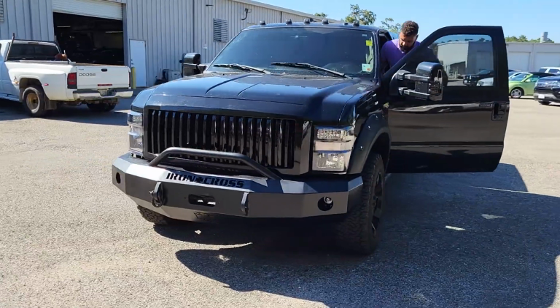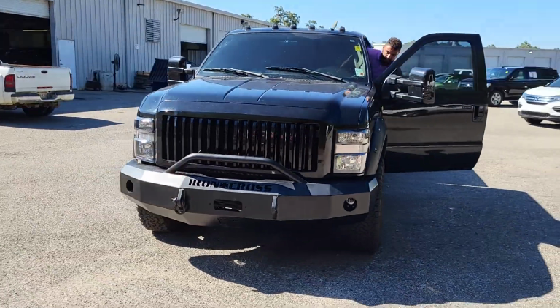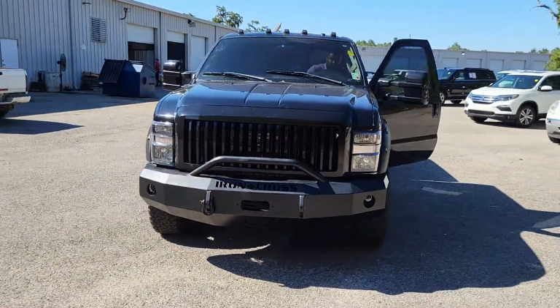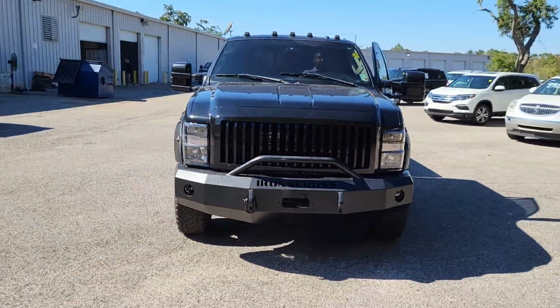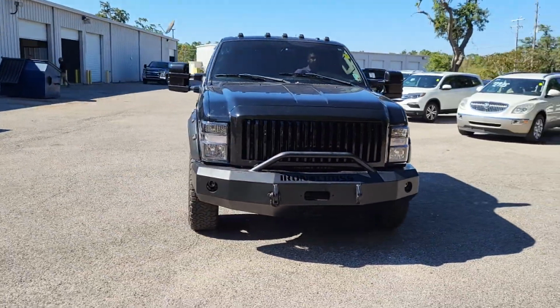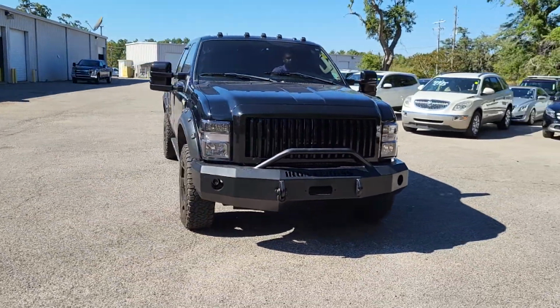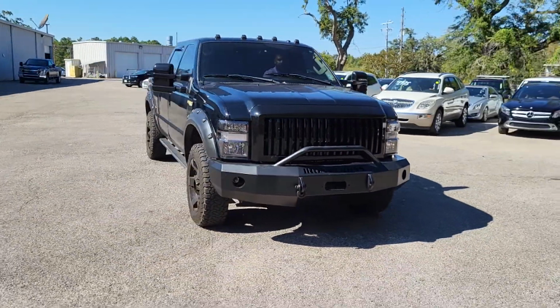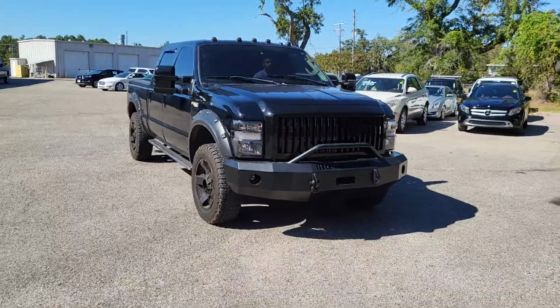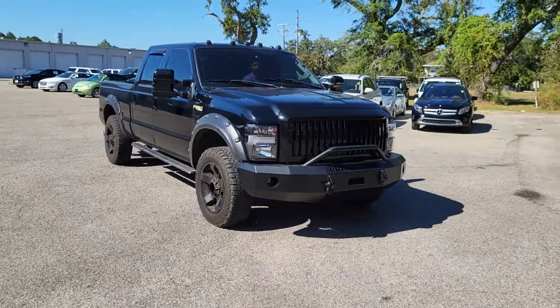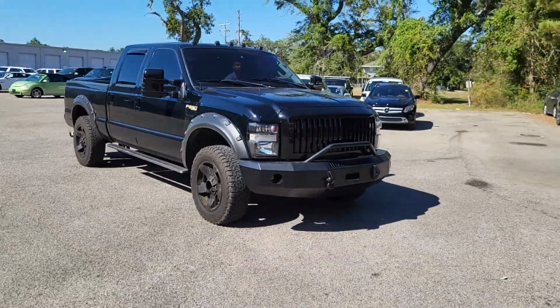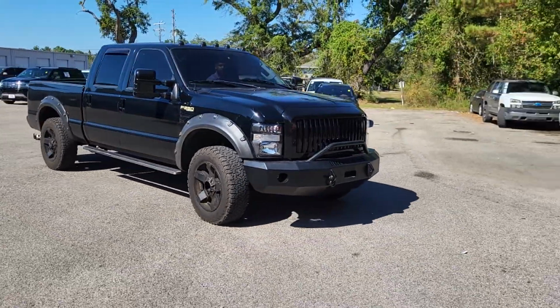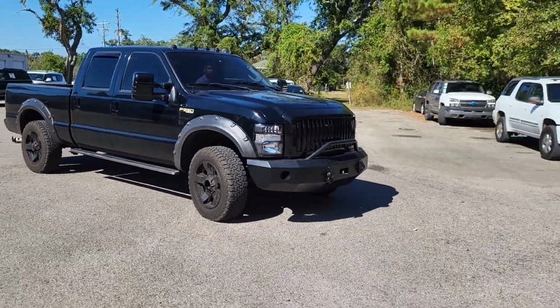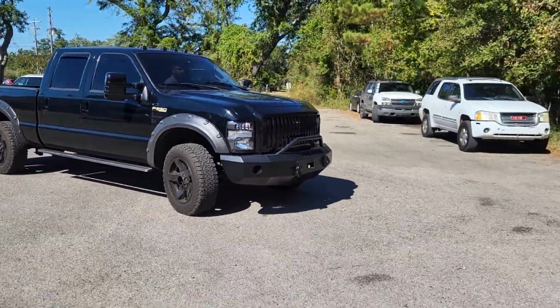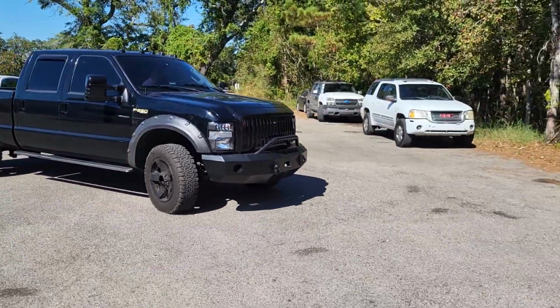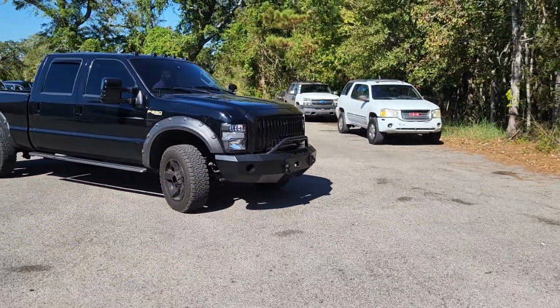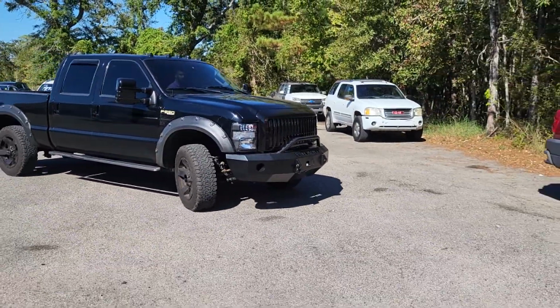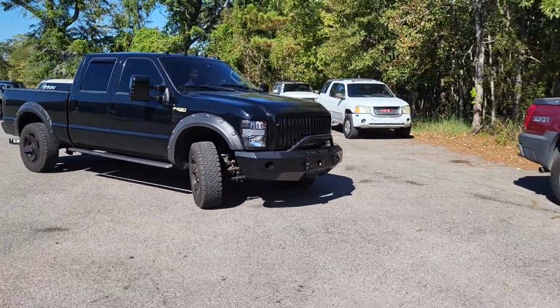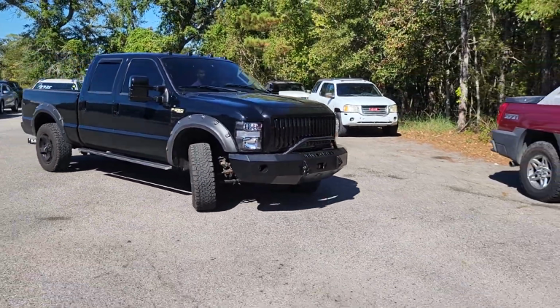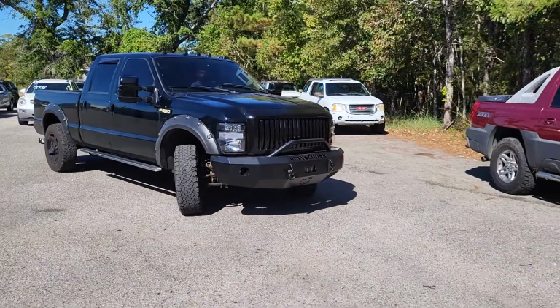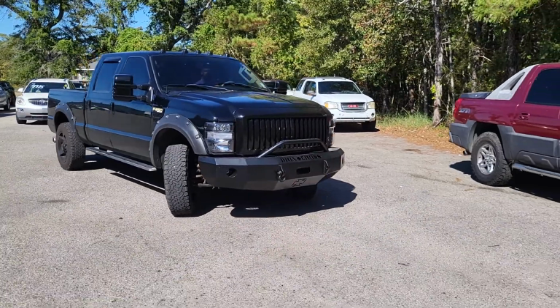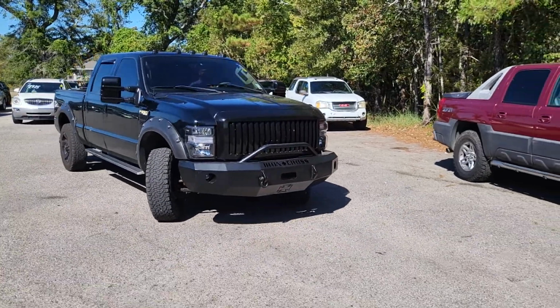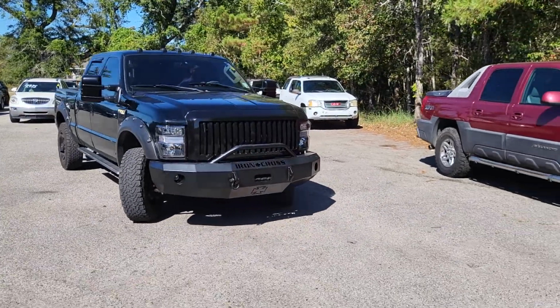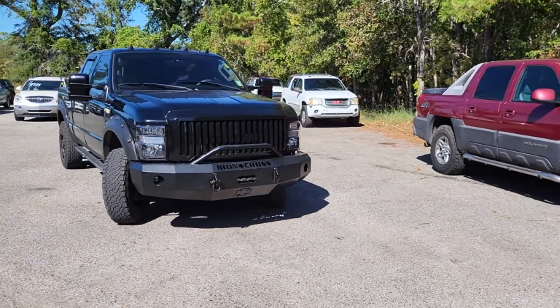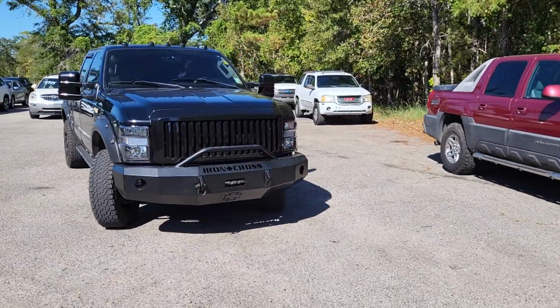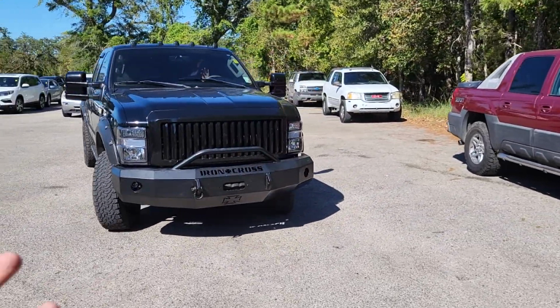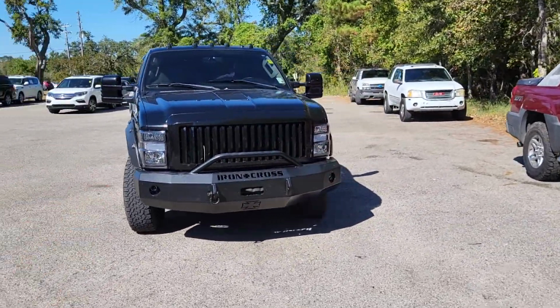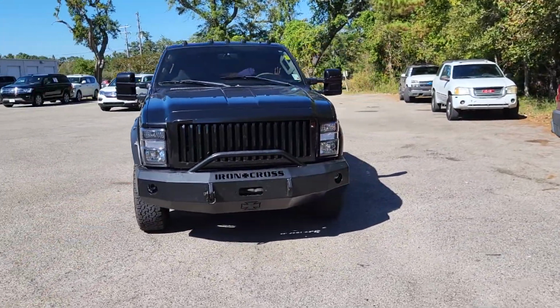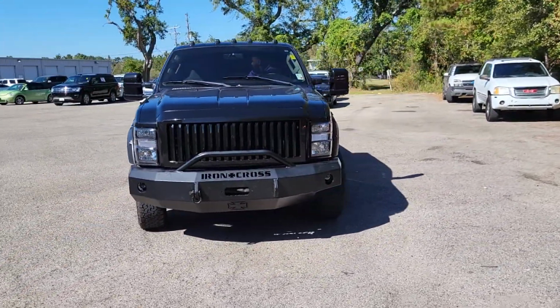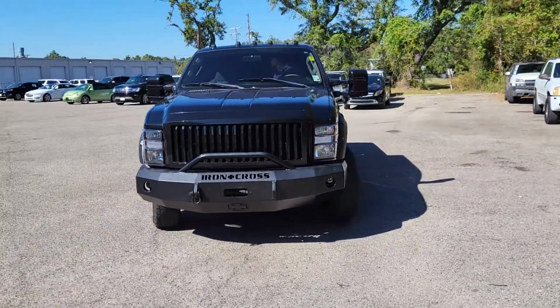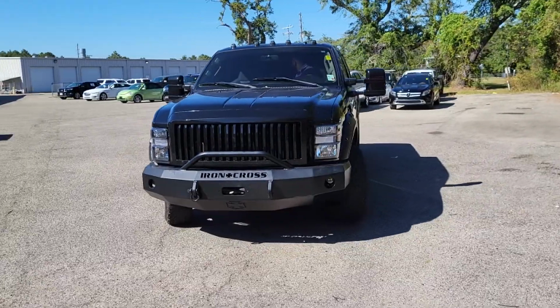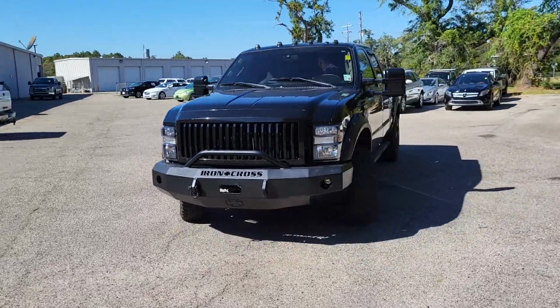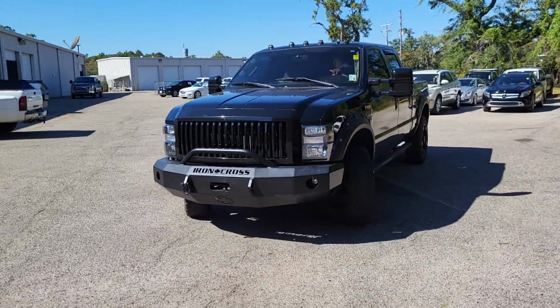Once again, James here at Gulf Auto Direct — just wanted to send you a quick video of the 2008 F-250. We just got it in, still needs to go through service, still needs to get cleaned and everything, but hopefully this helps you see the truck a little better. If you have any questions, feel free to give us a call.